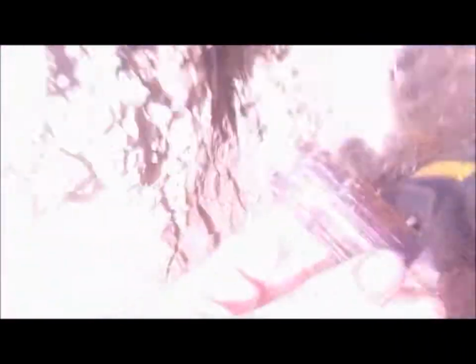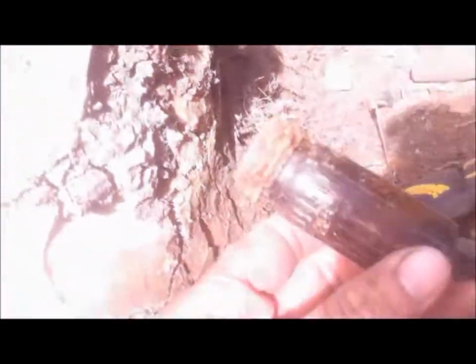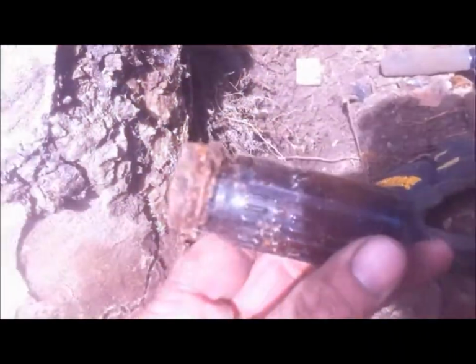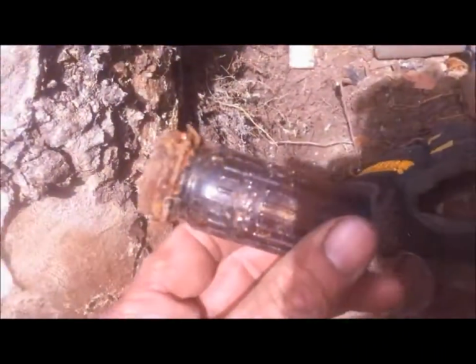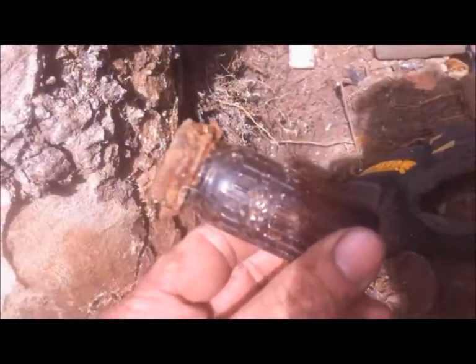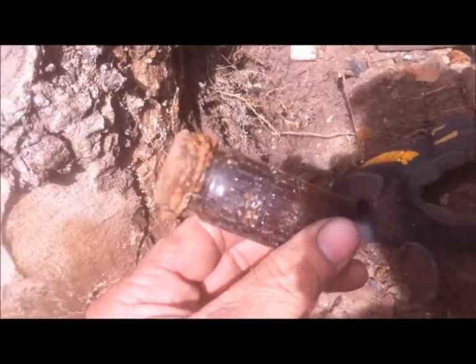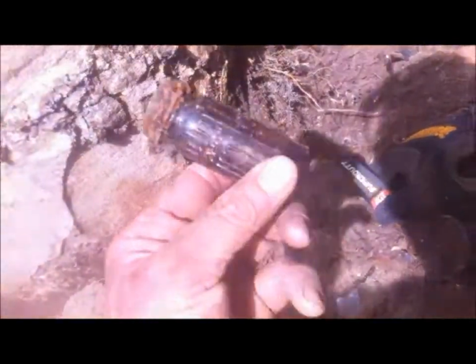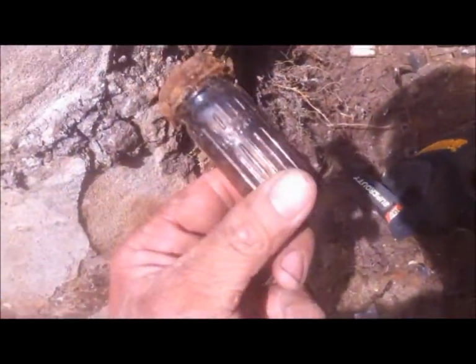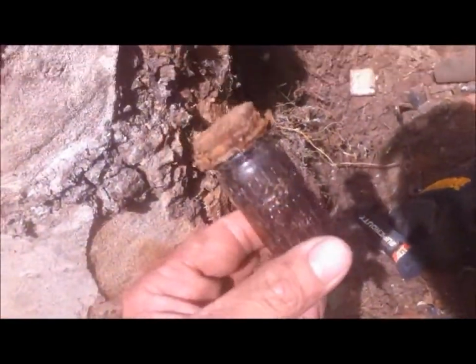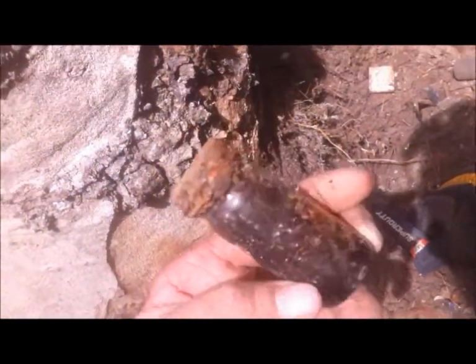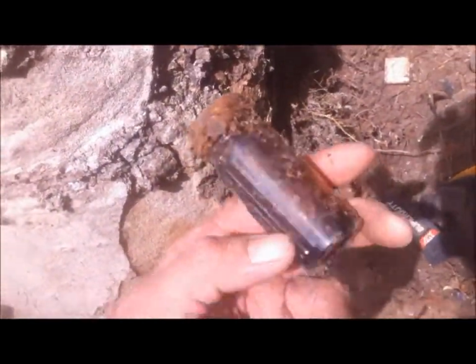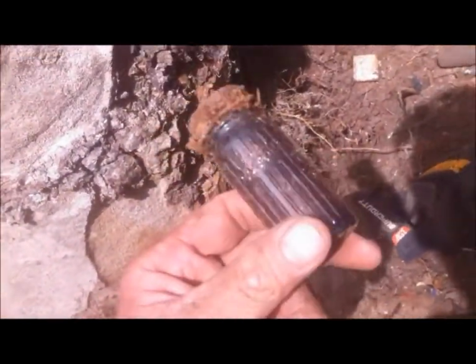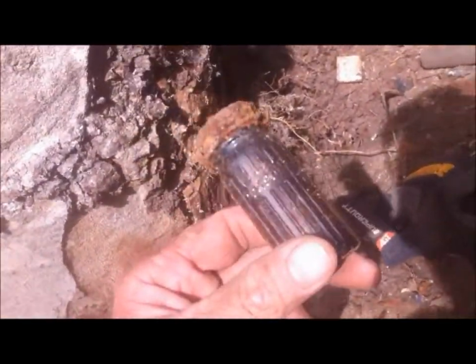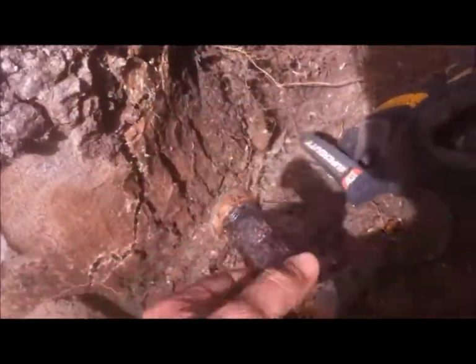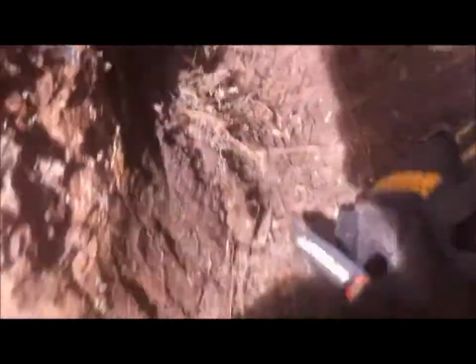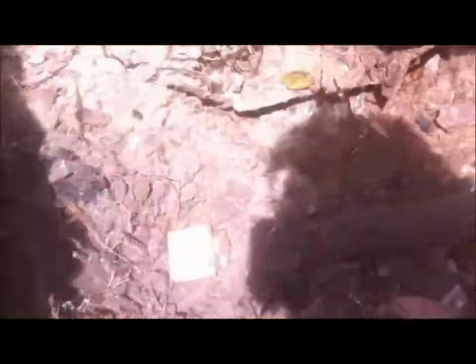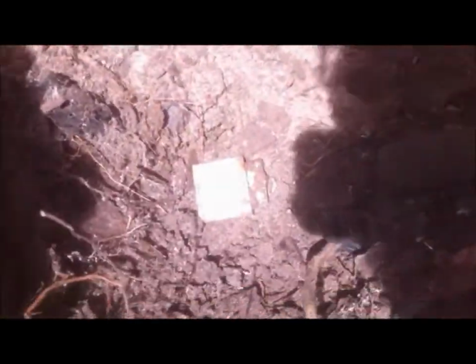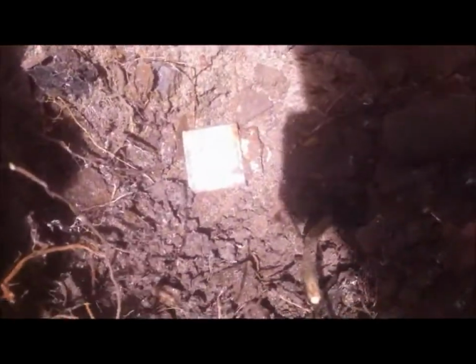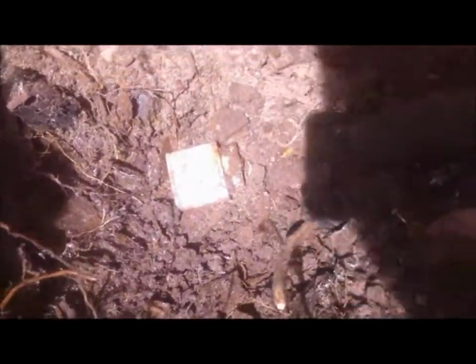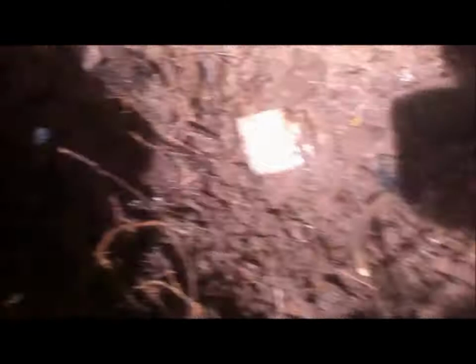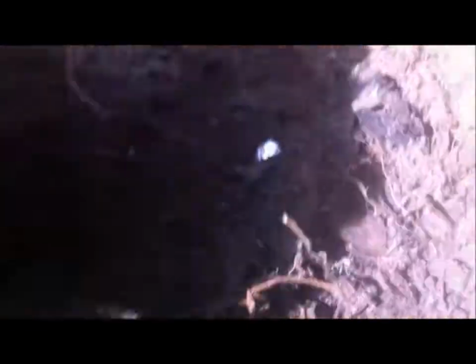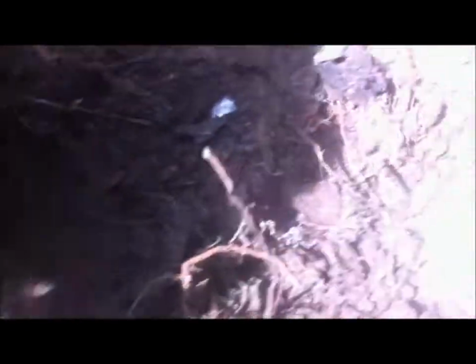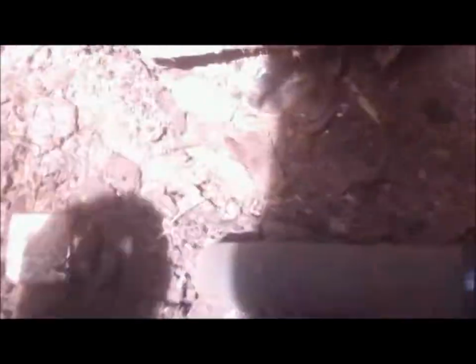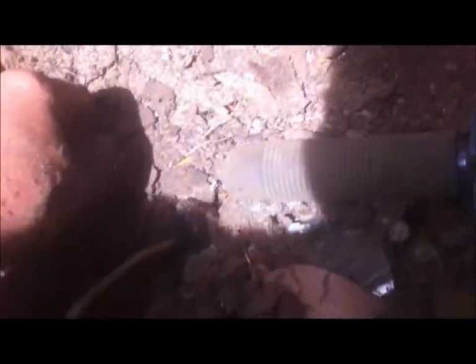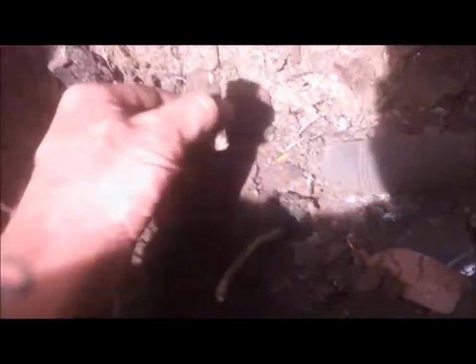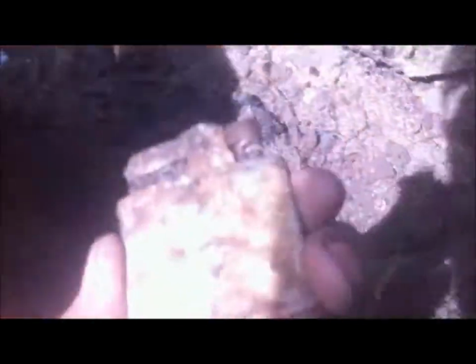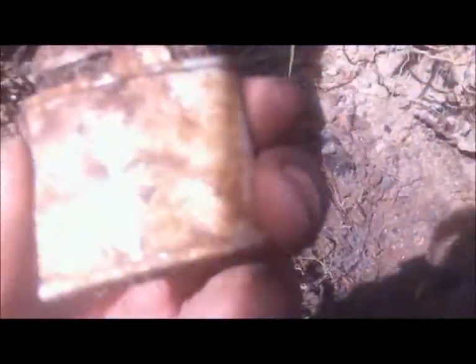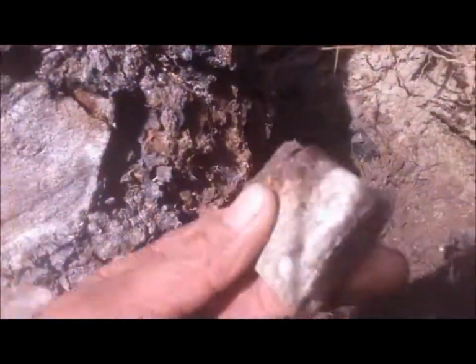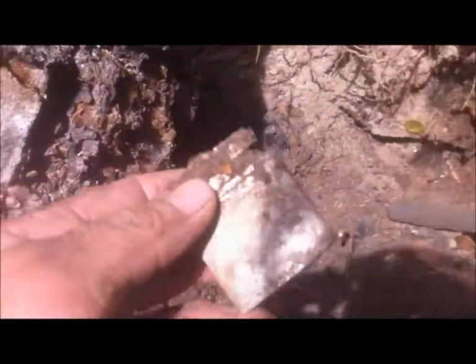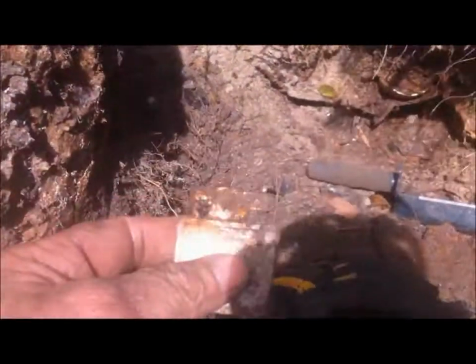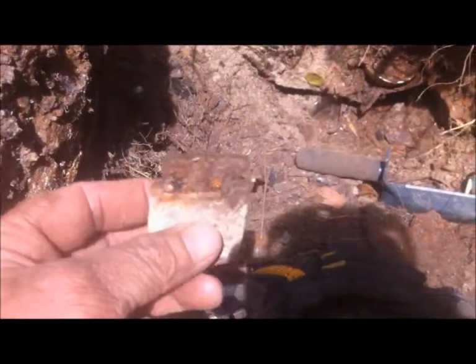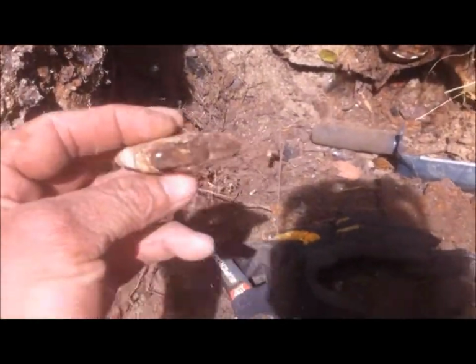I found this little poison bottle — it's a screw top, but I haven't found one like that before, so I'll keep it. And I found this that just came out of the hole — an old lighter. It's pretty cool.